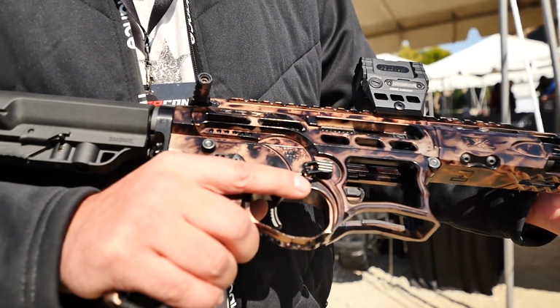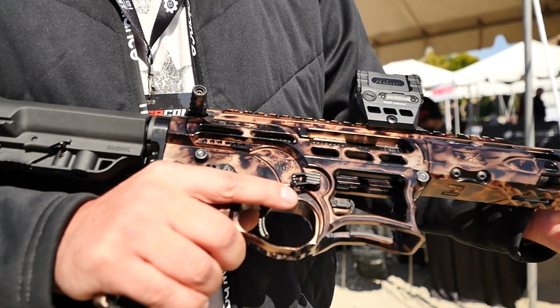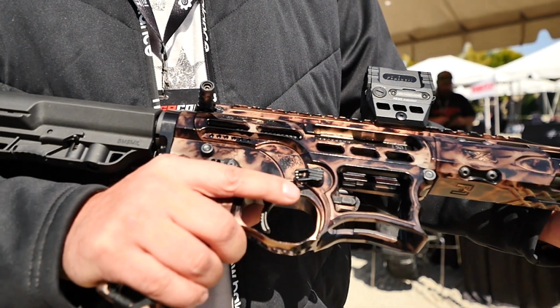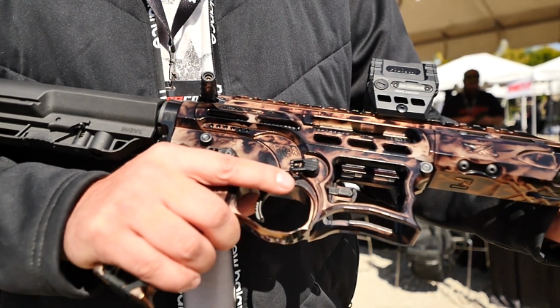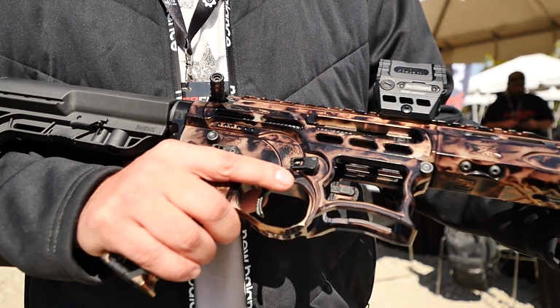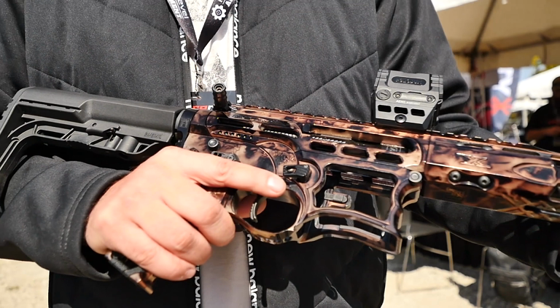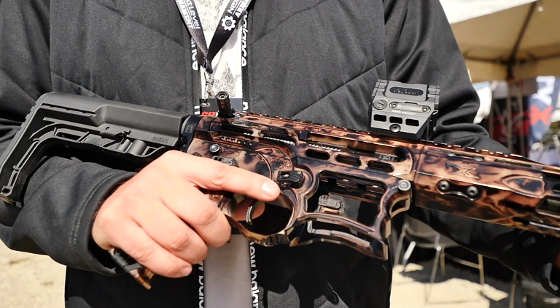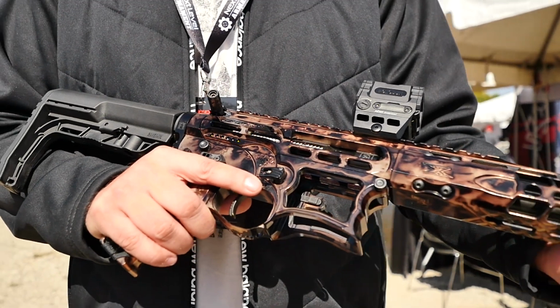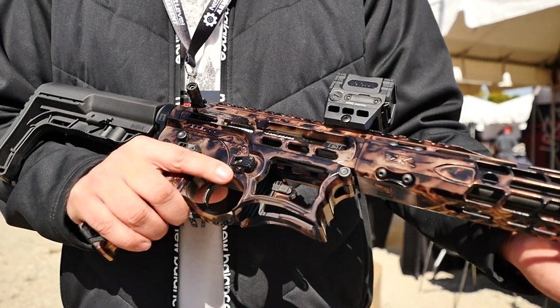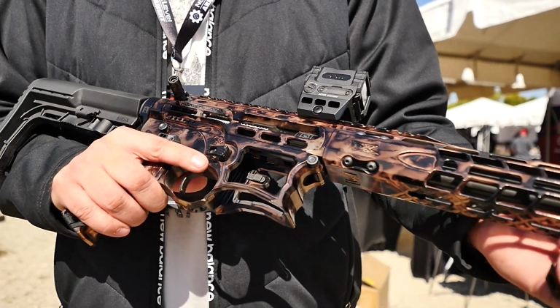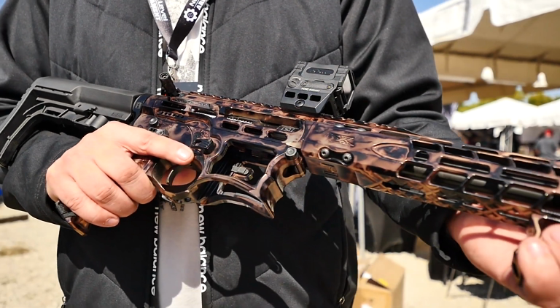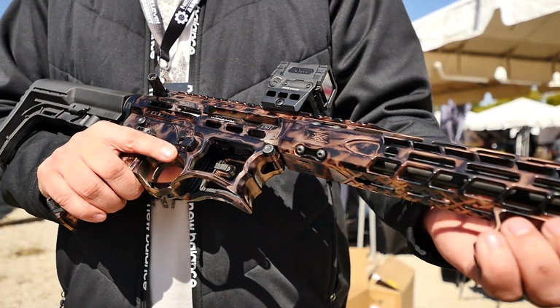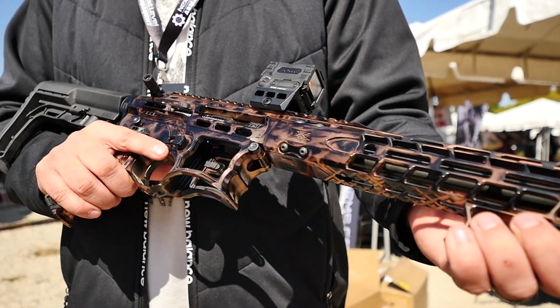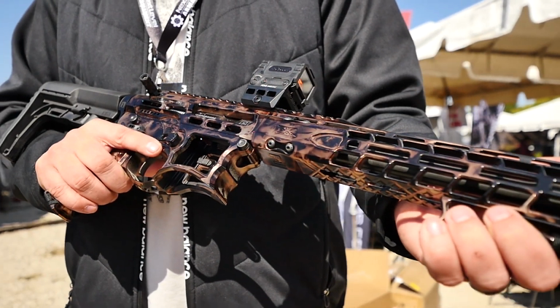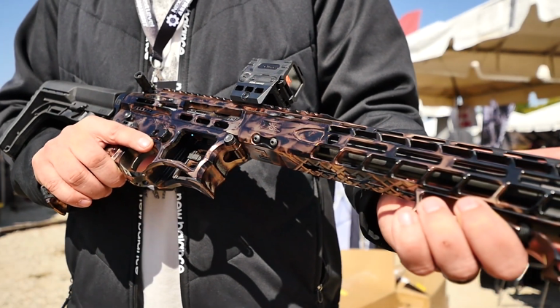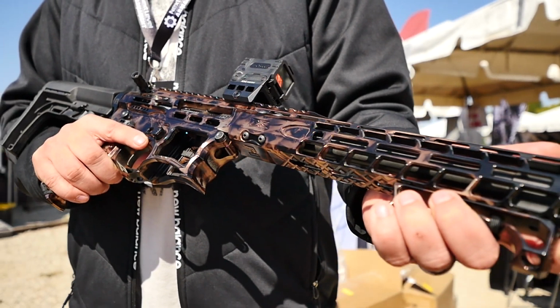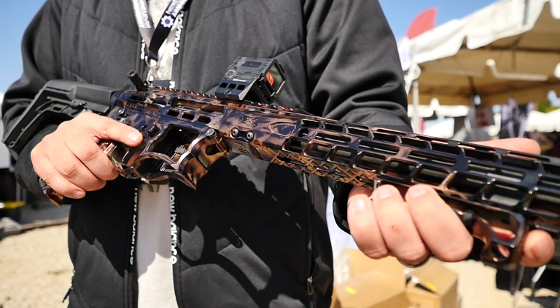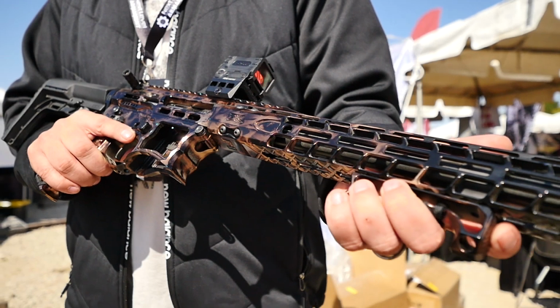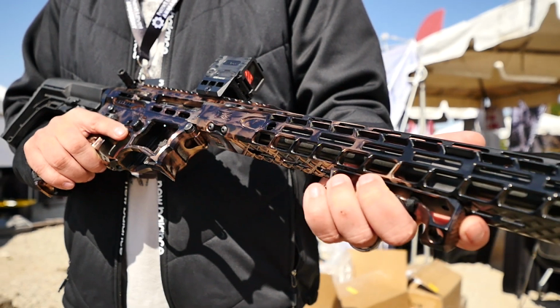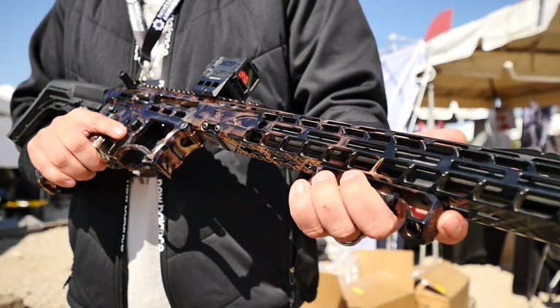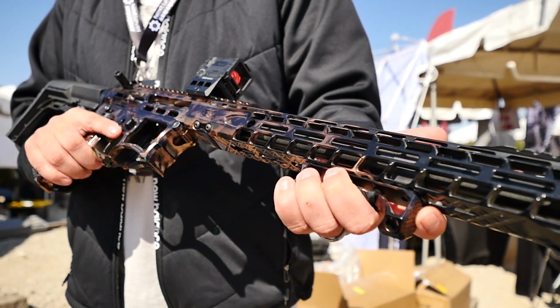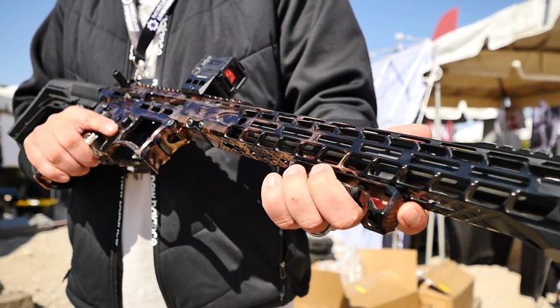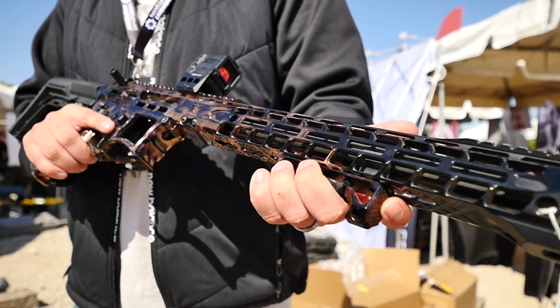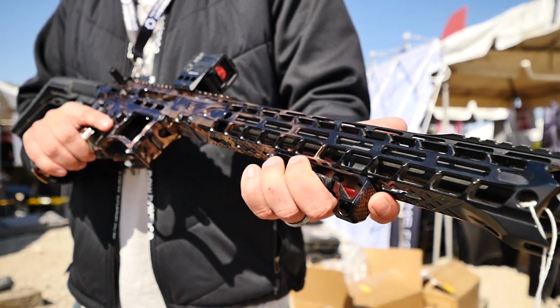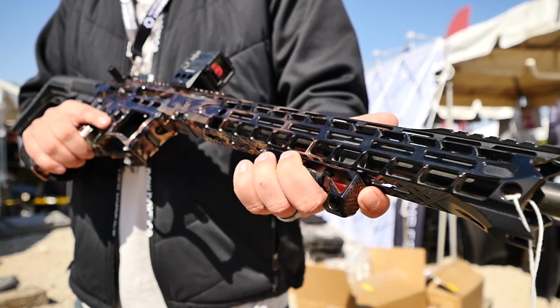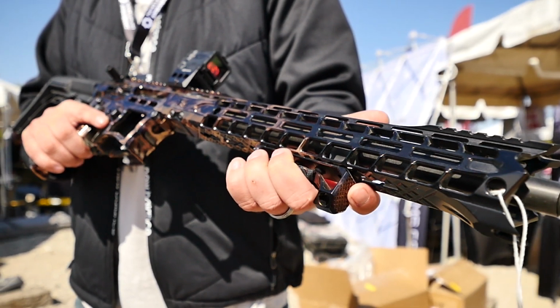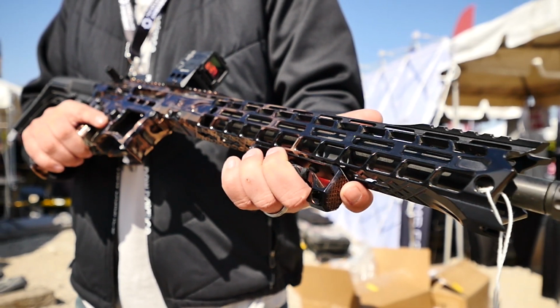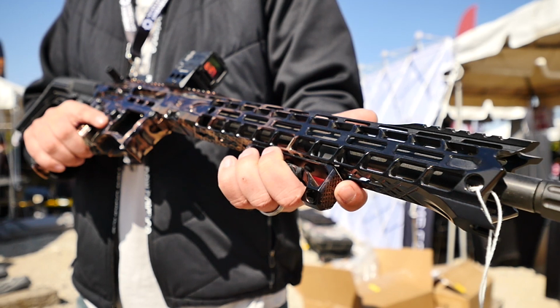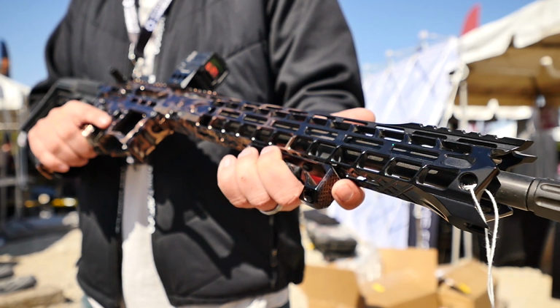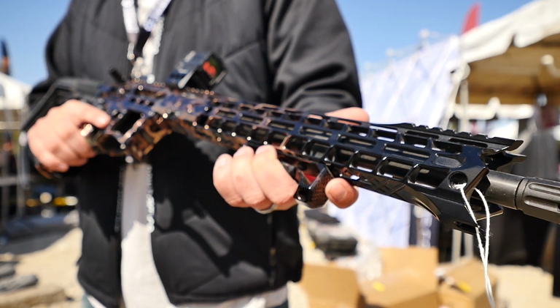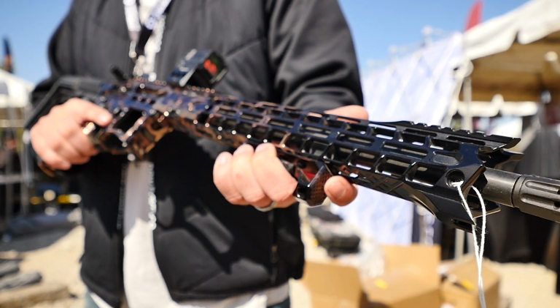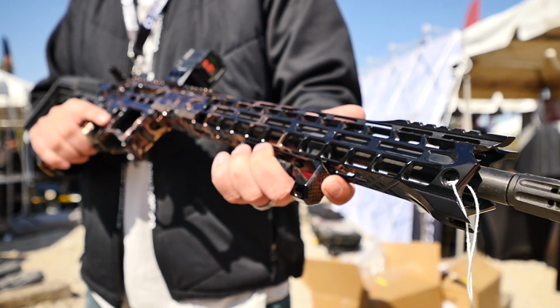This is not necessarily new to the market. This is our flagship BDRX-15. We're known for our skeletonization and of course the cool colors. These are anodized finishes so you don't really worry about getting them messed up or anything. It's just like a black rifle, but just obviously way prettier.